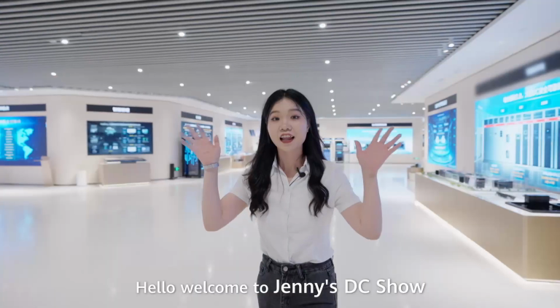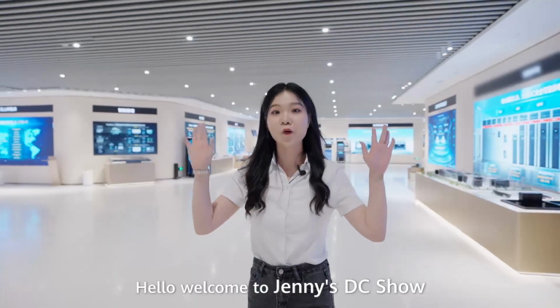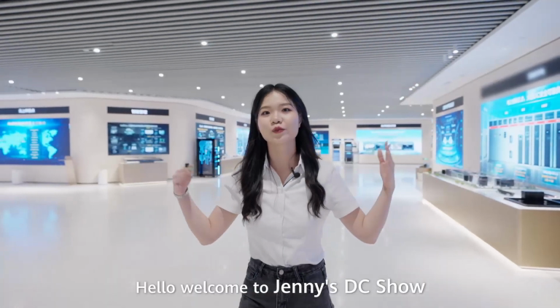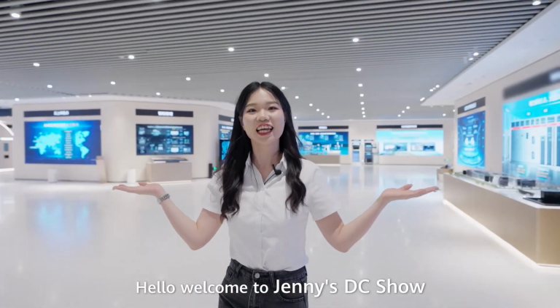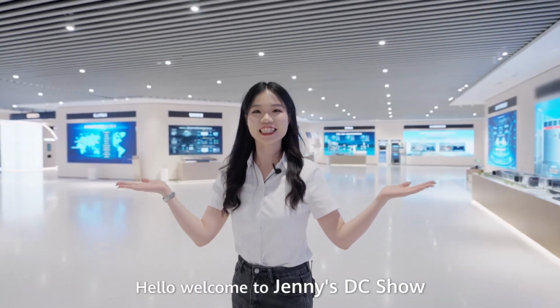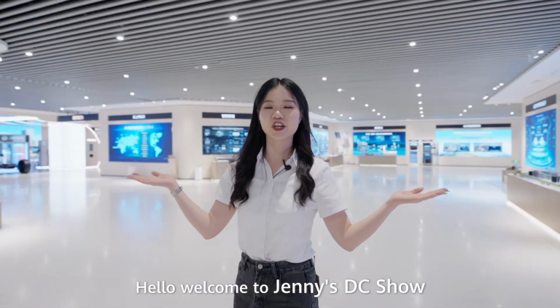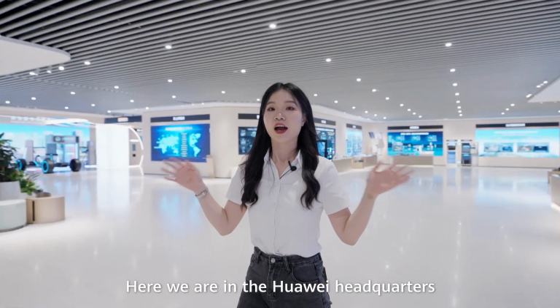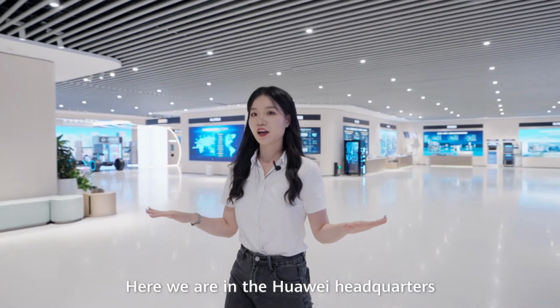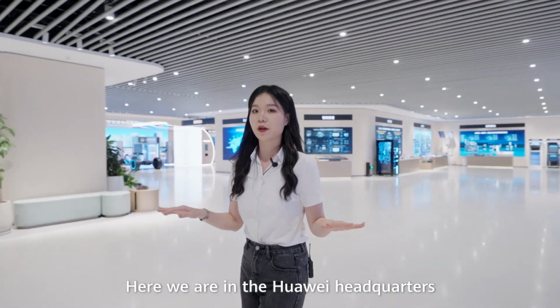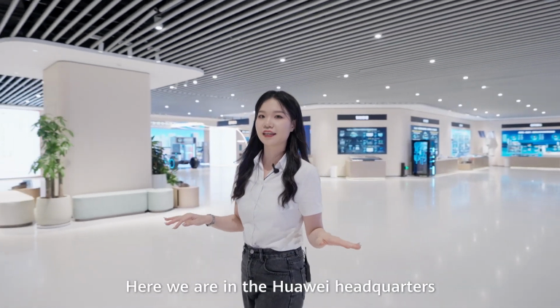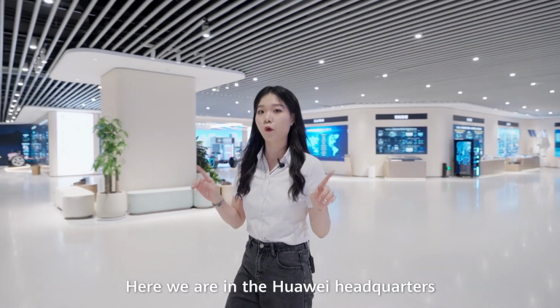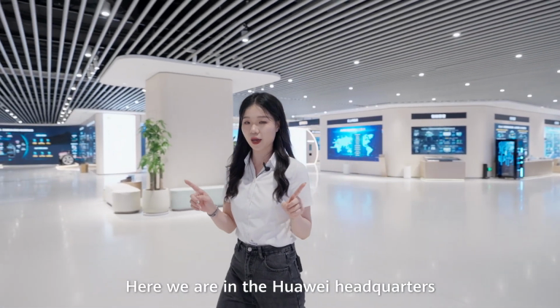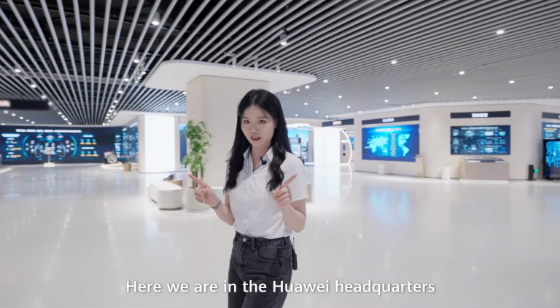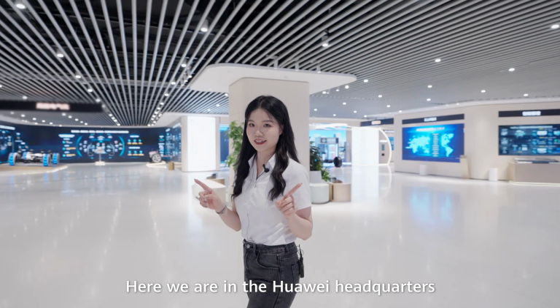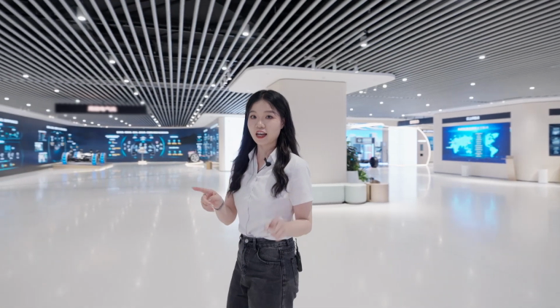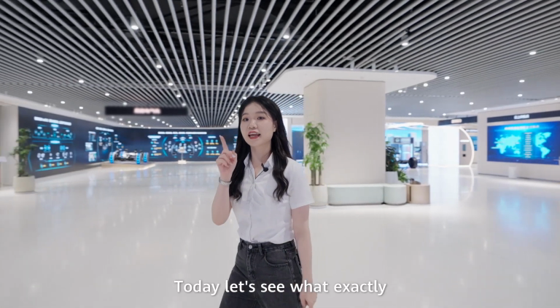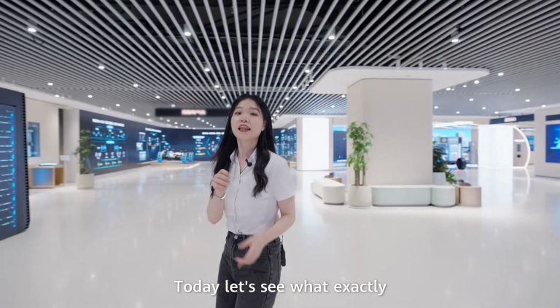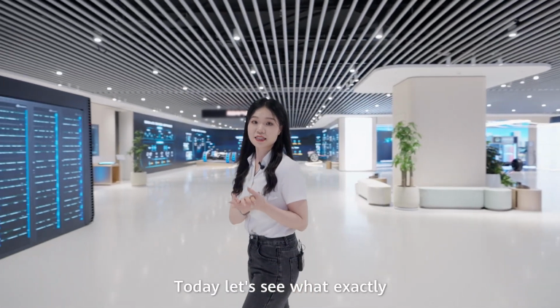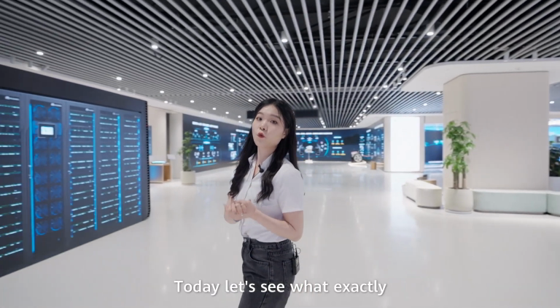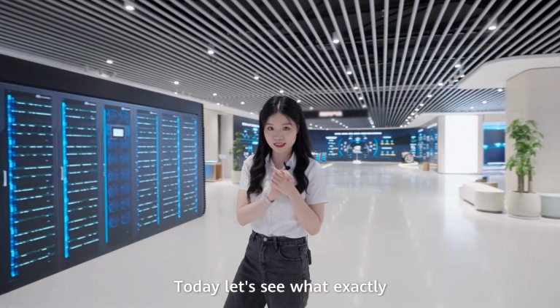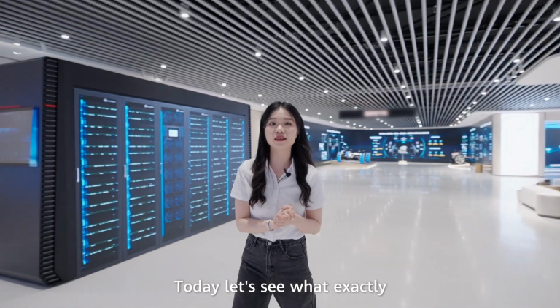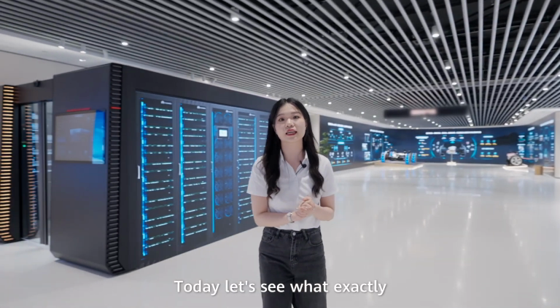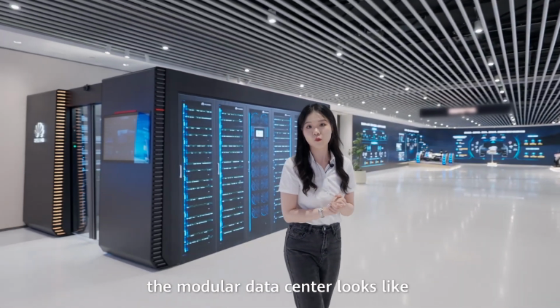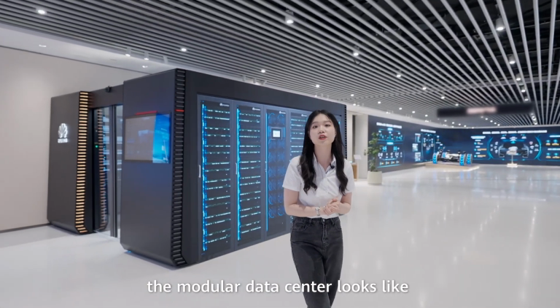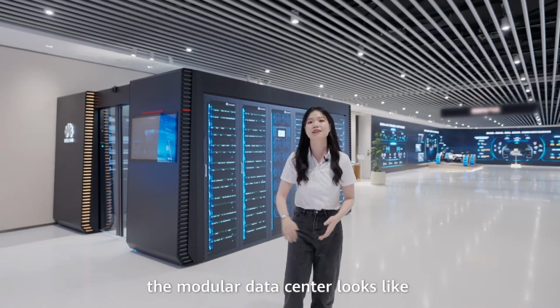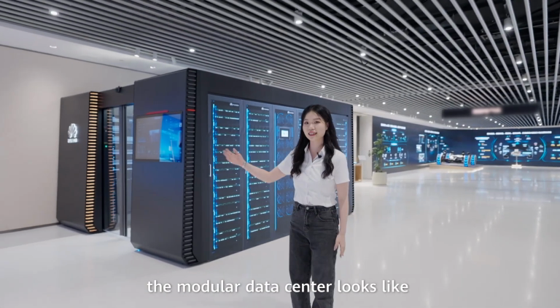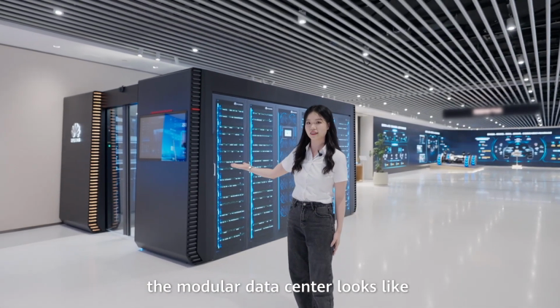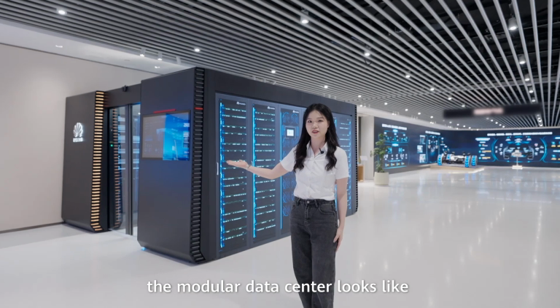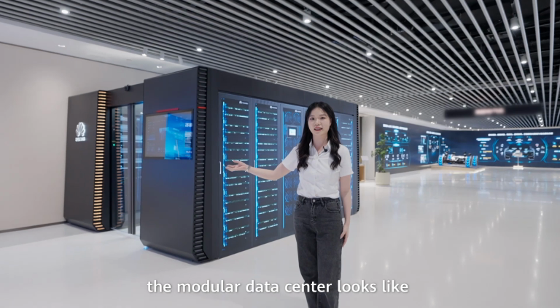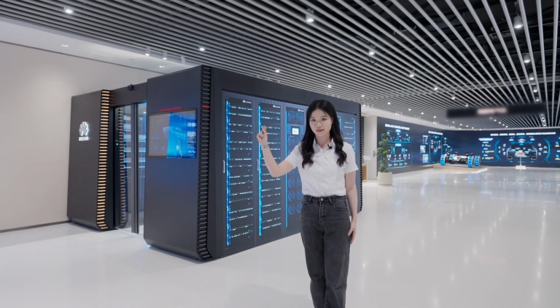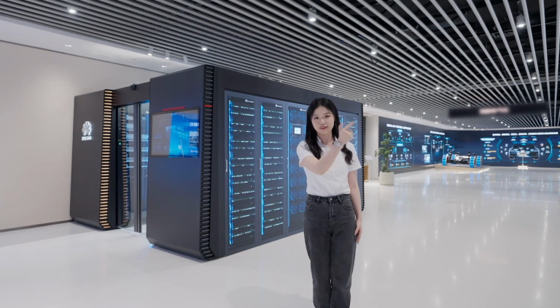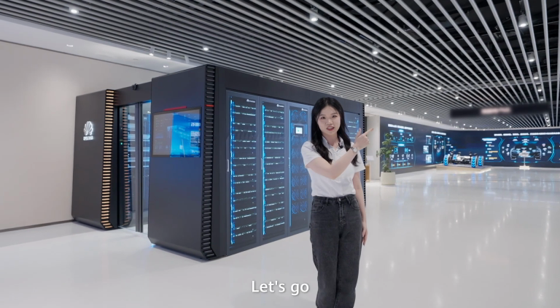Hello, welcome to Jennie DC Show. Here we are in the Huawei headquarters. Today, let's see what exactly the modular data center looks like. Let's go.